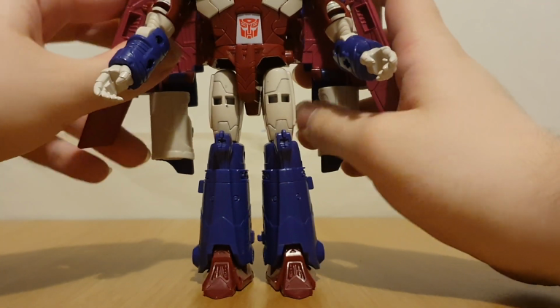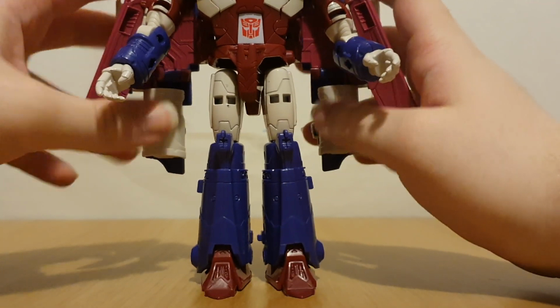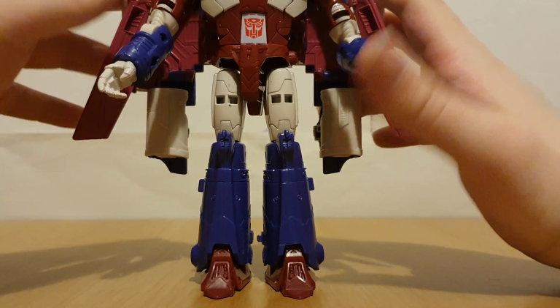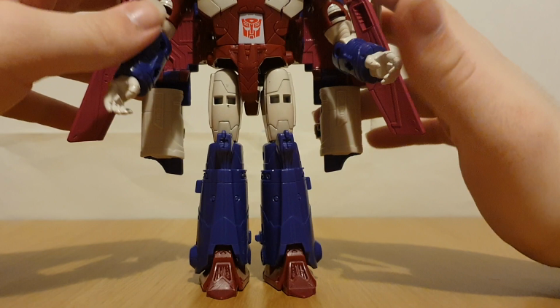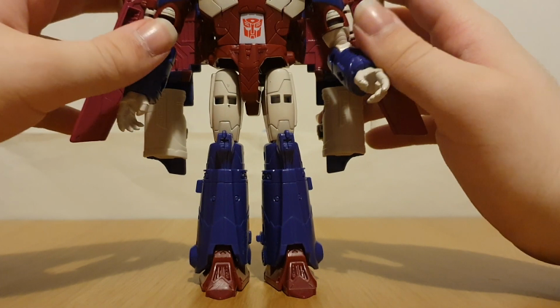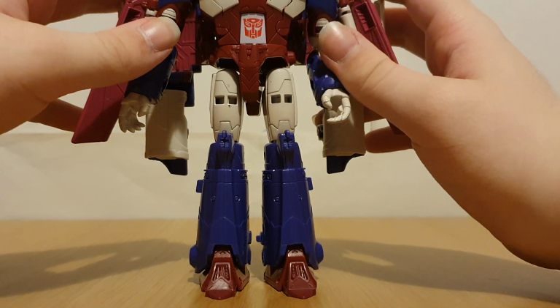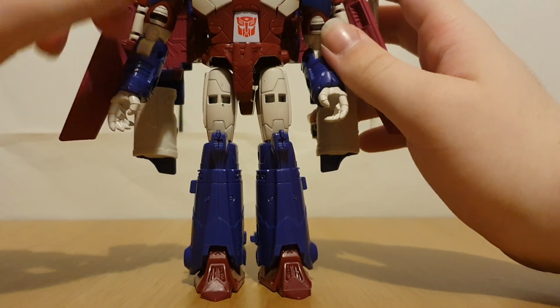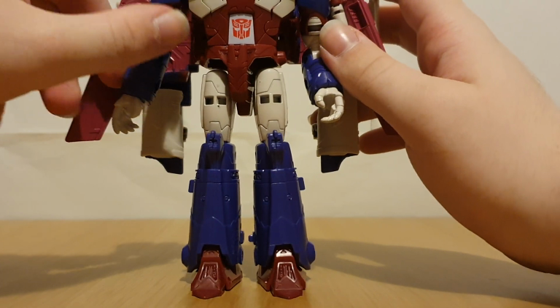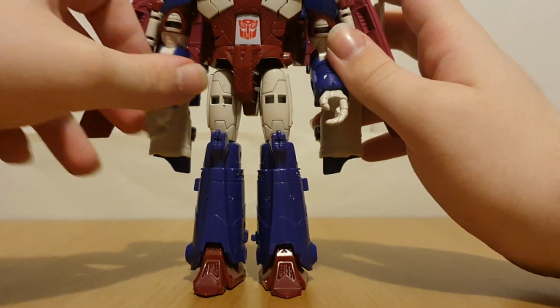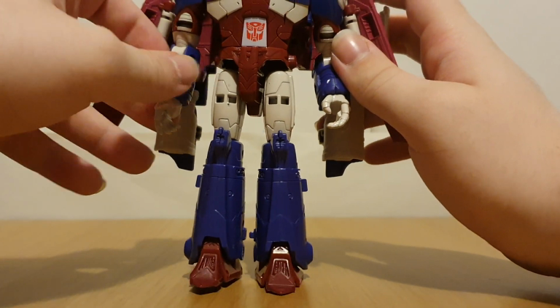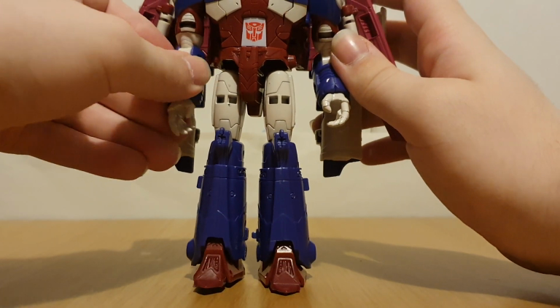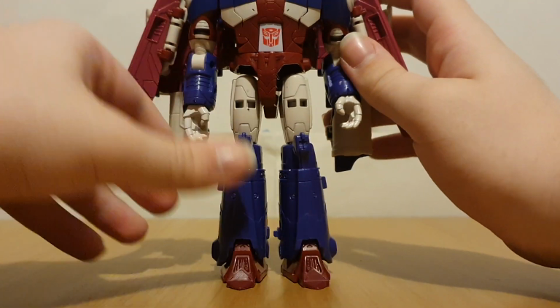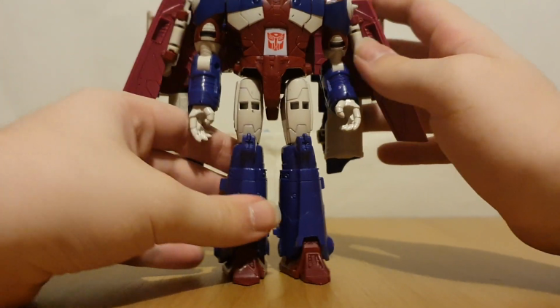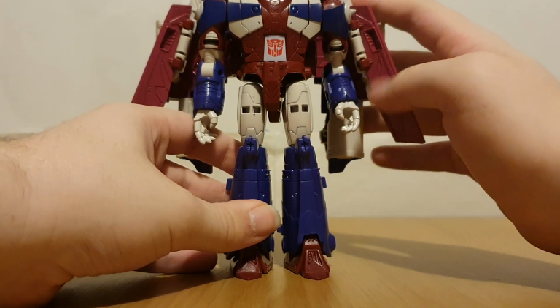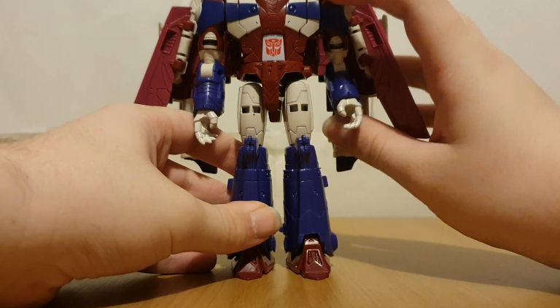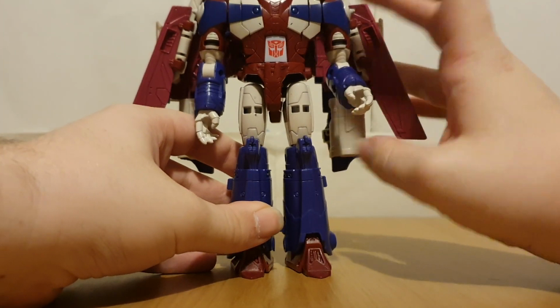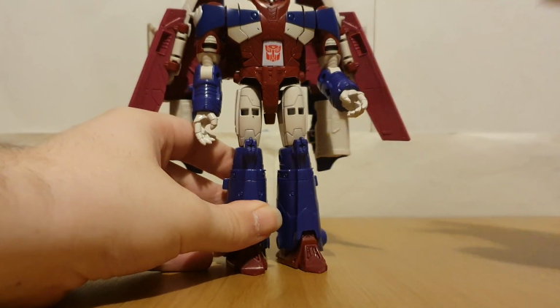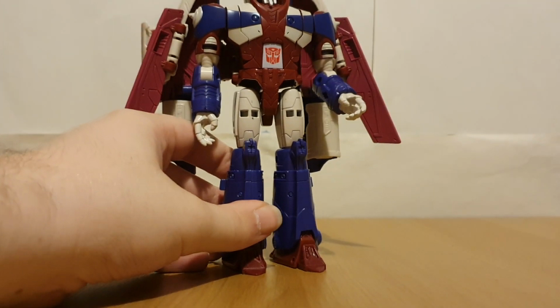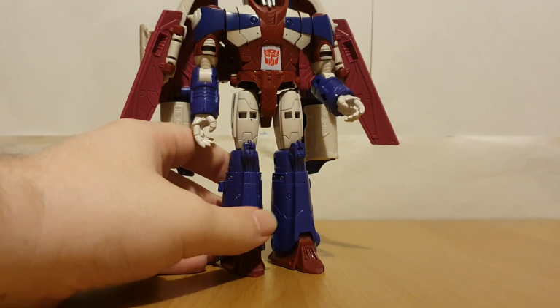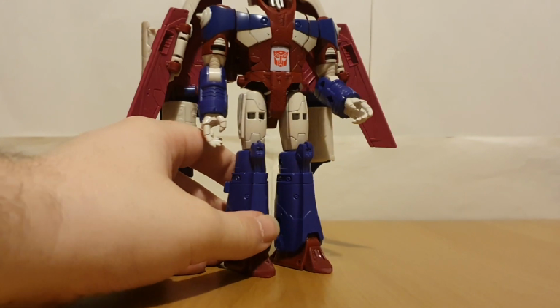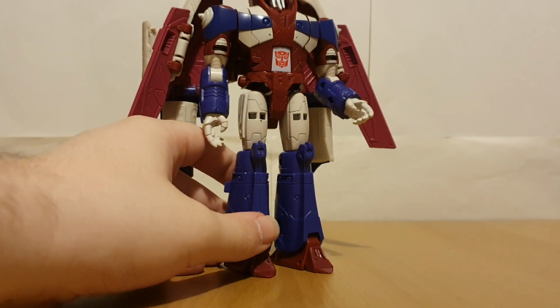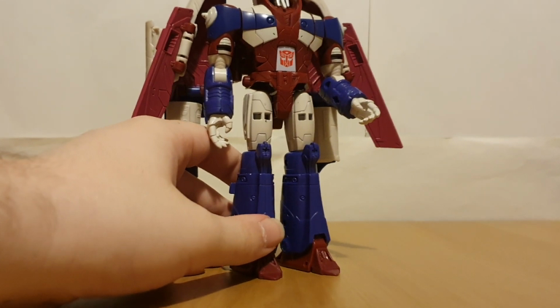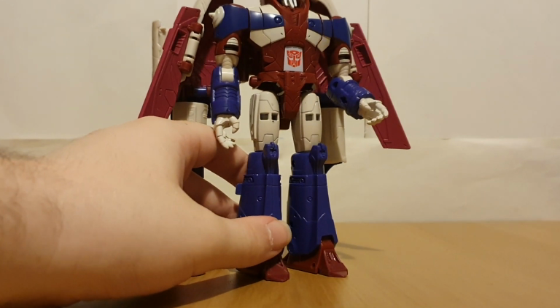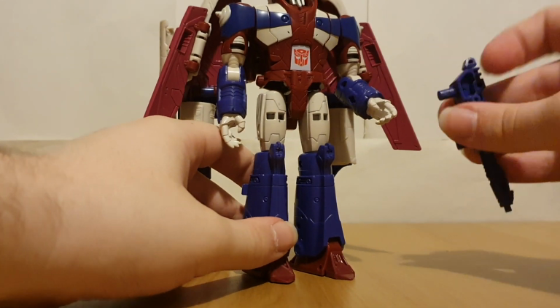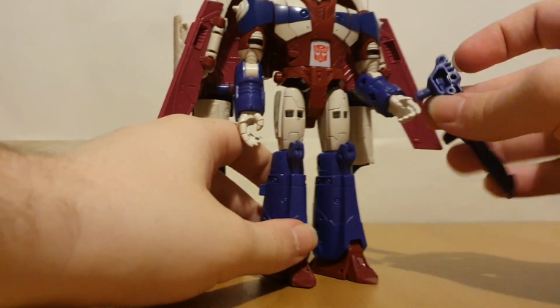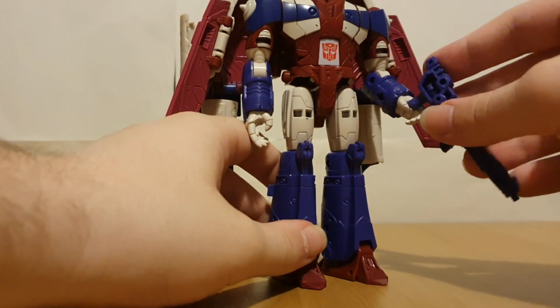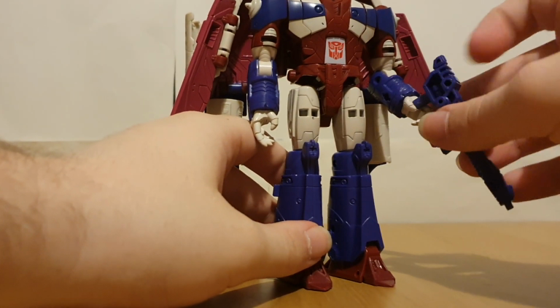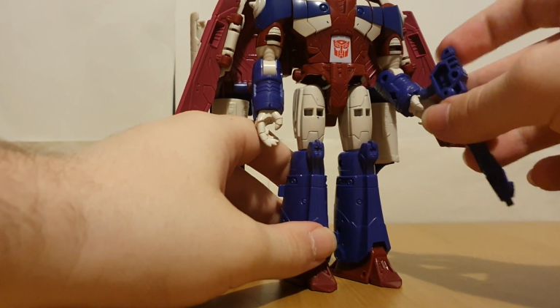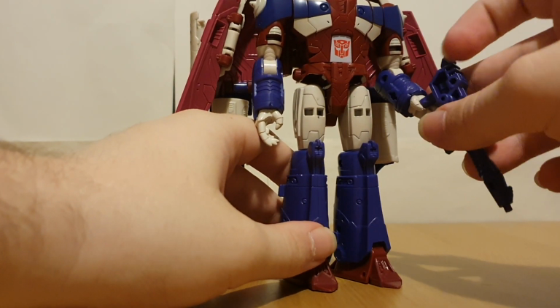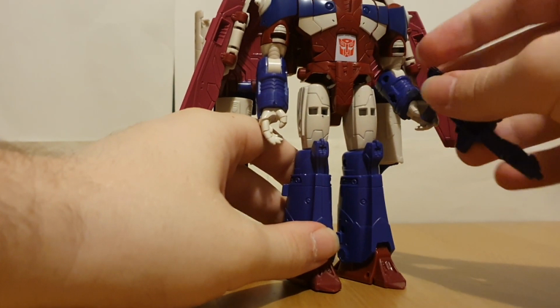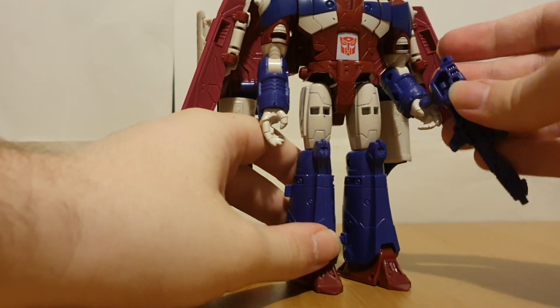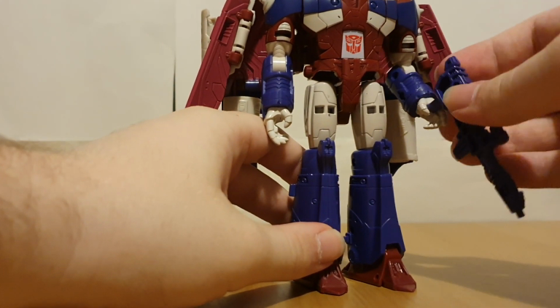So yeah, quite poseable — of all things, Alpha Trion being an elderly character, I don't really see him doing that much dynamic posing.